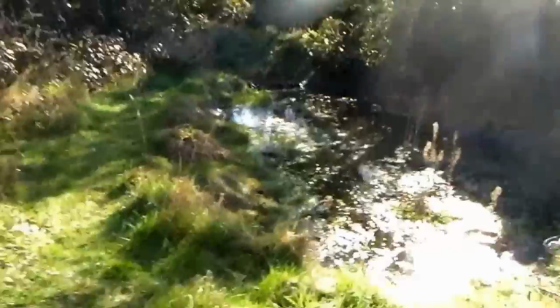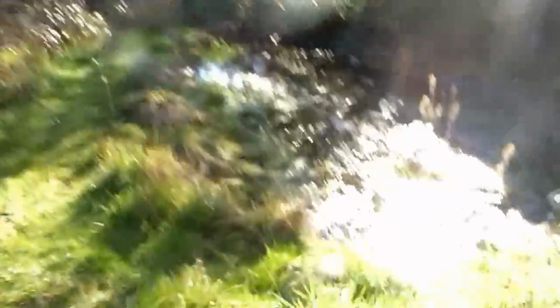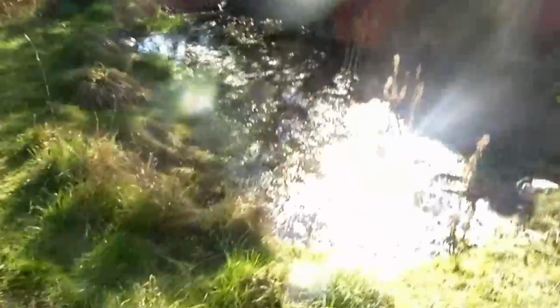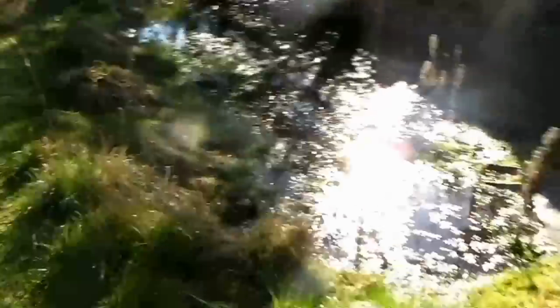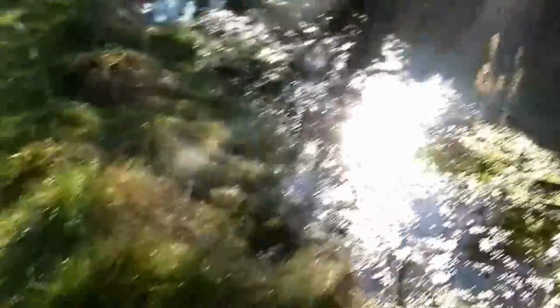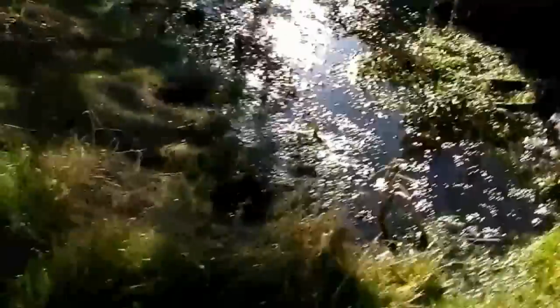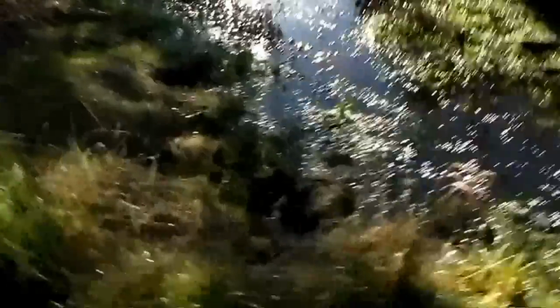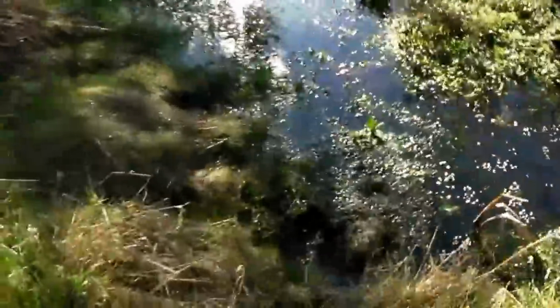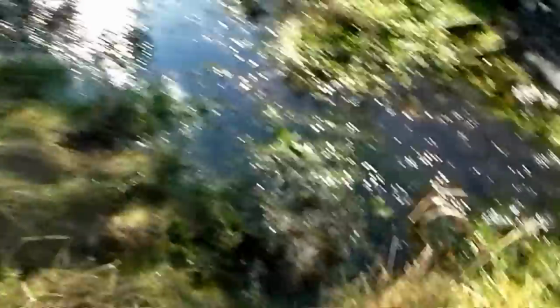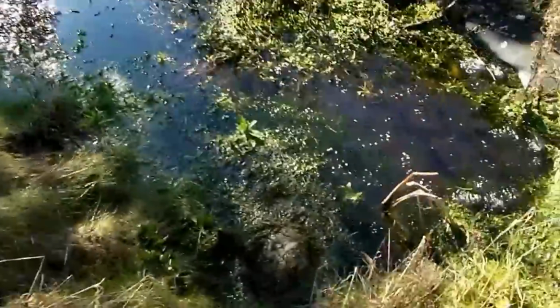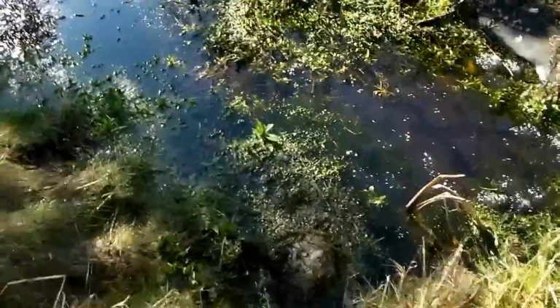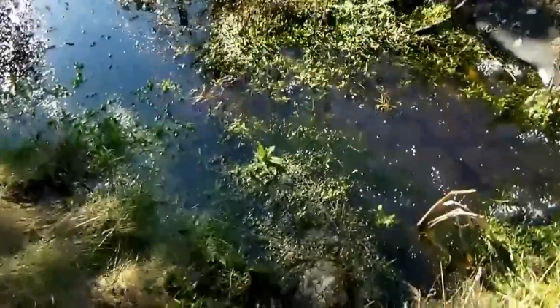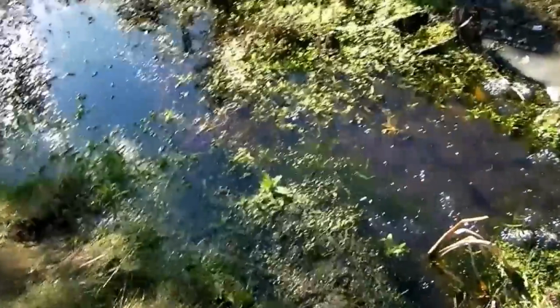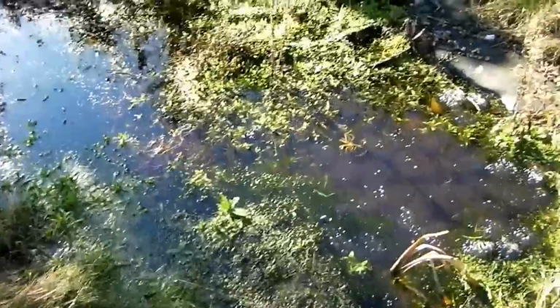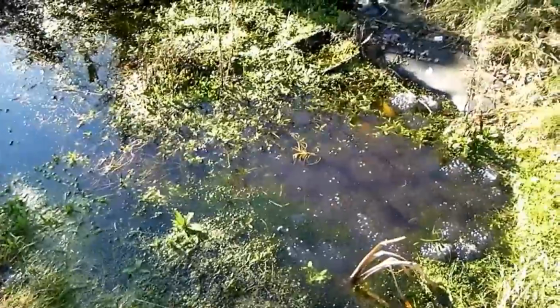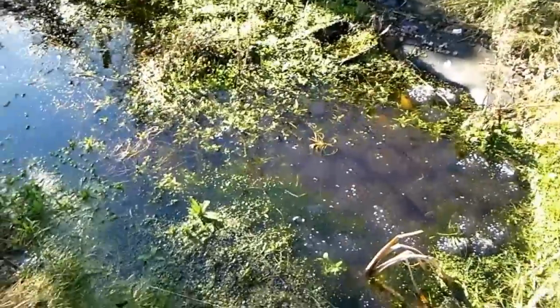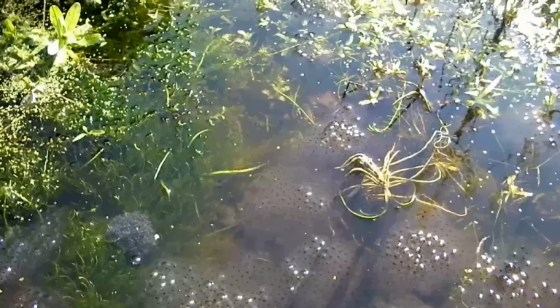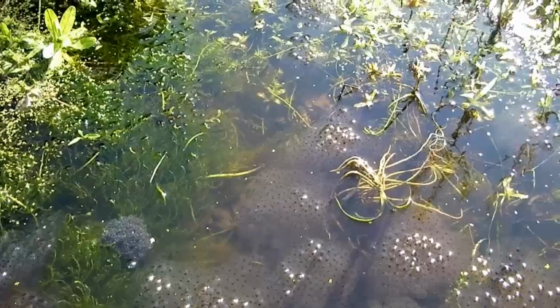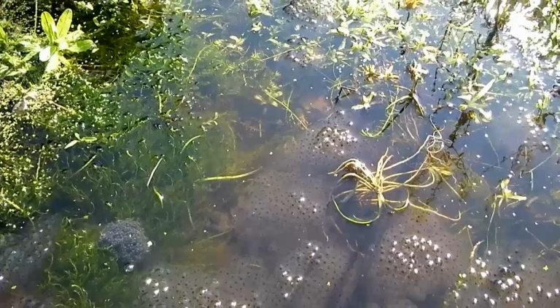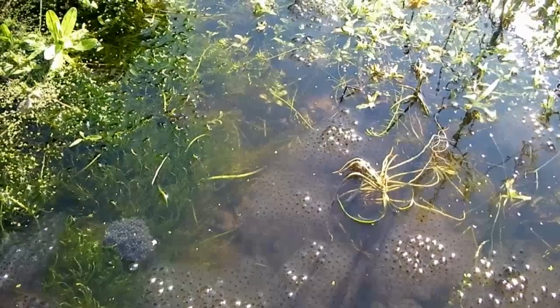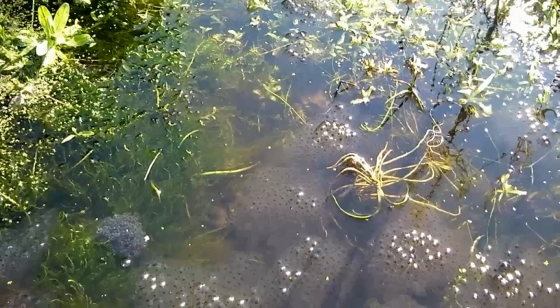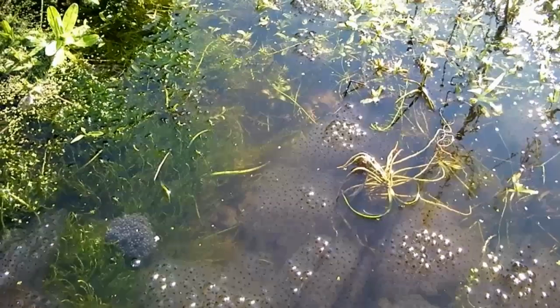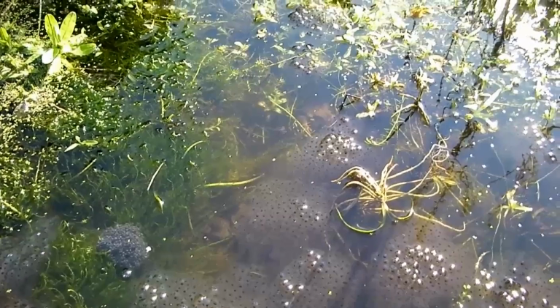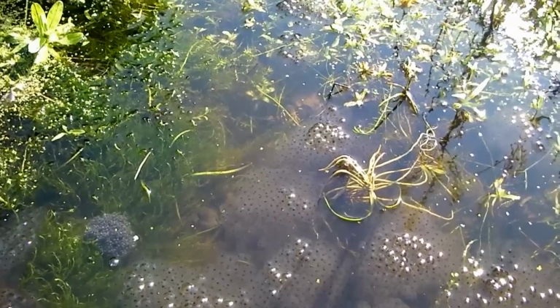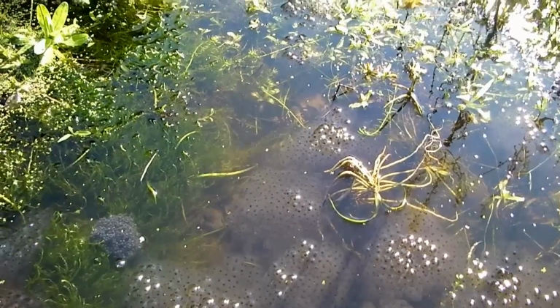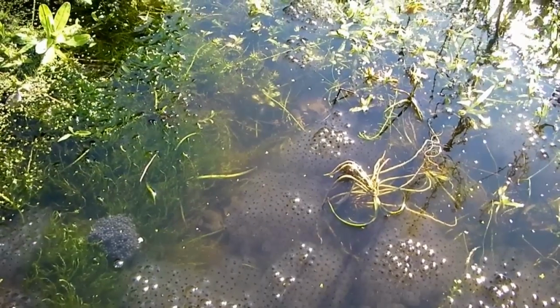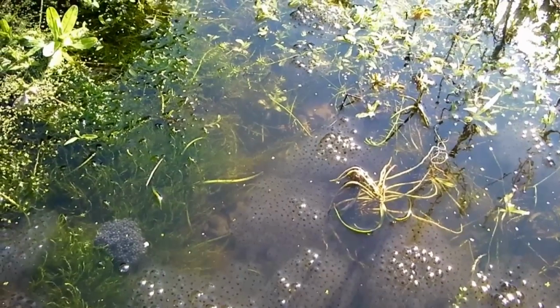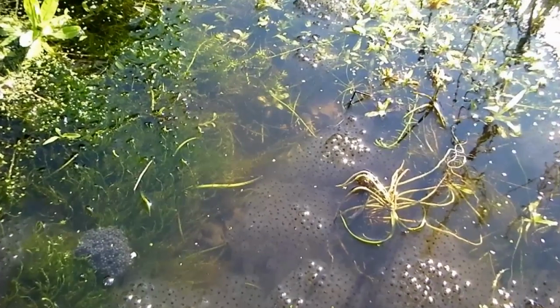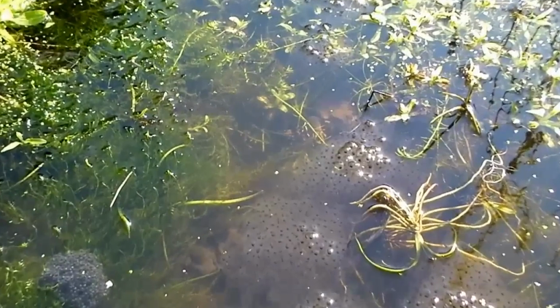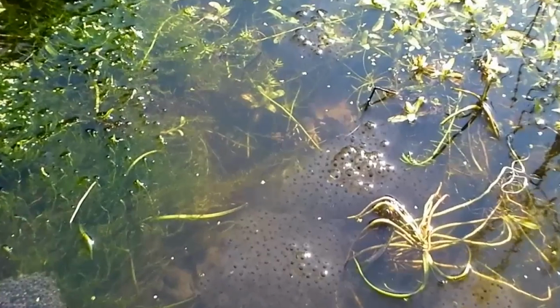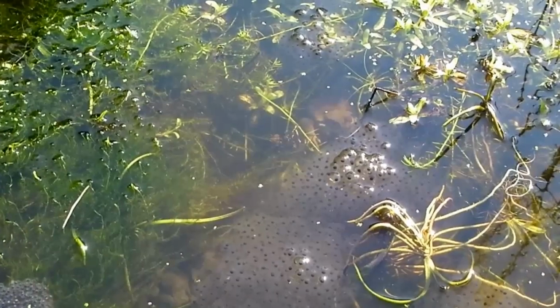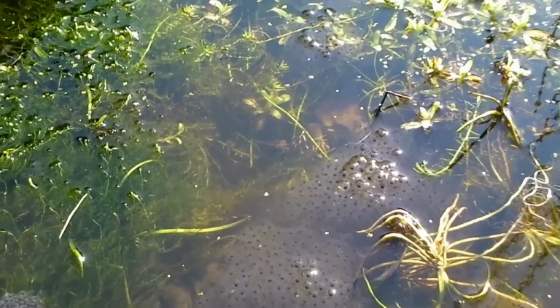Let's see what's new in the pond today. Look at that — those clouds. It's frog spawn. This is brilliant. All the frogs seem to have spawned at the same time.